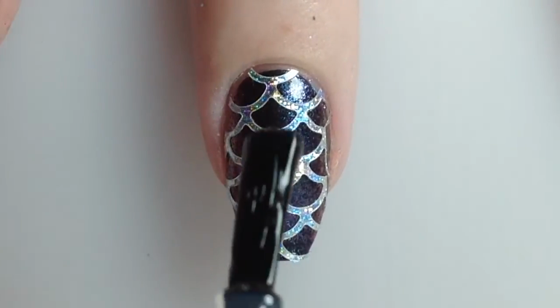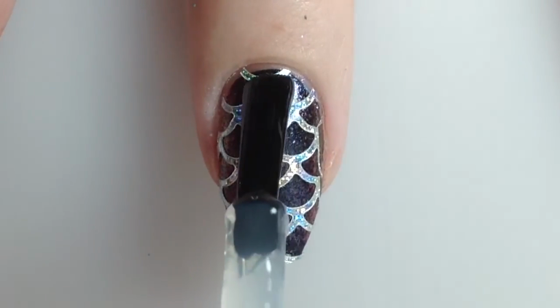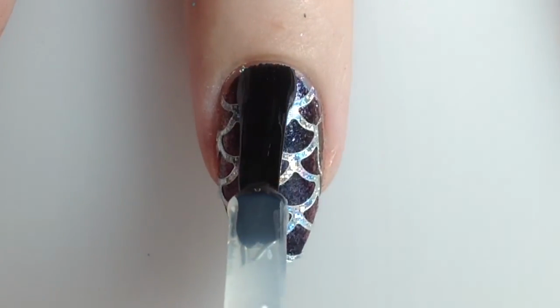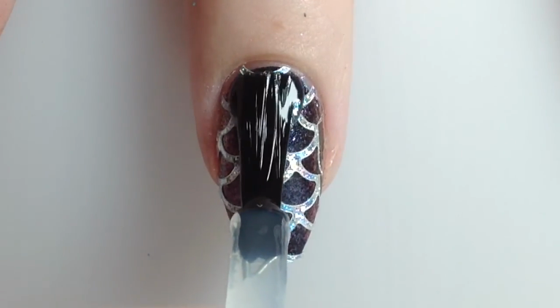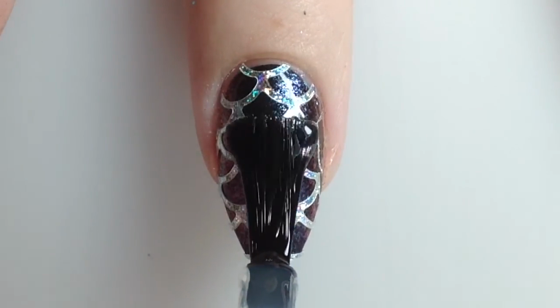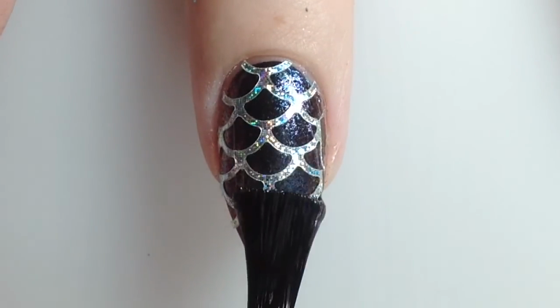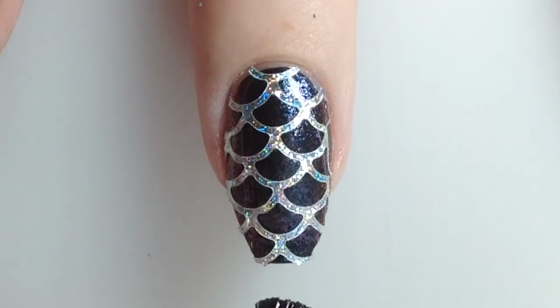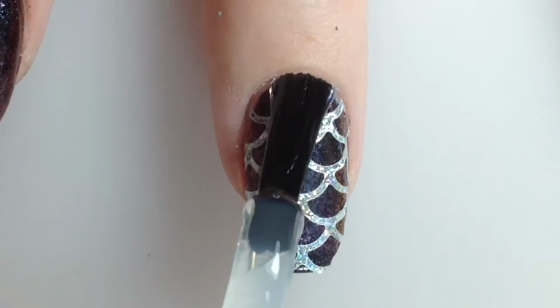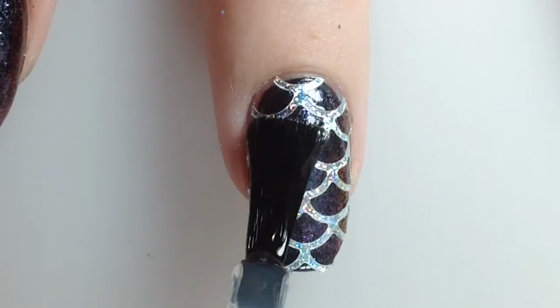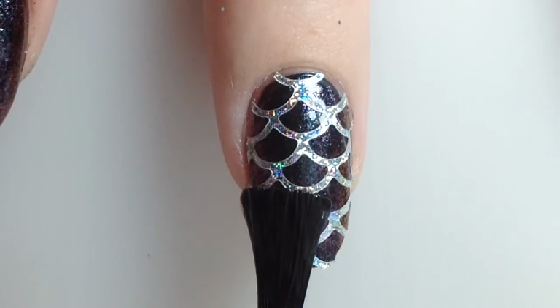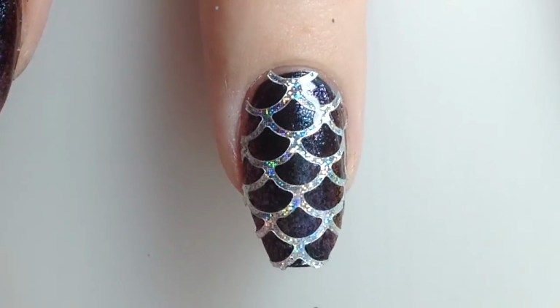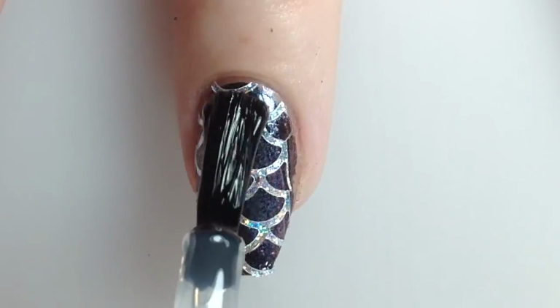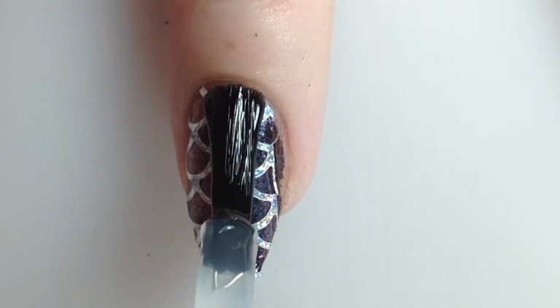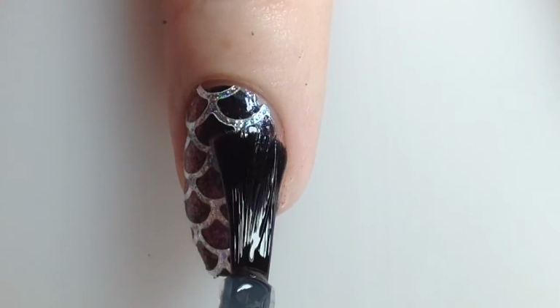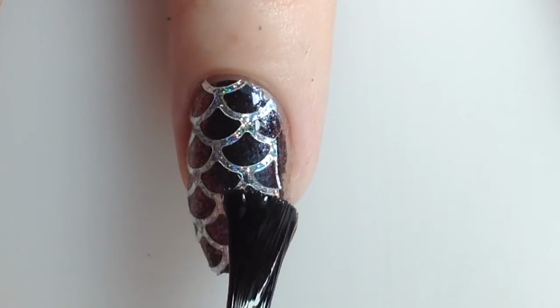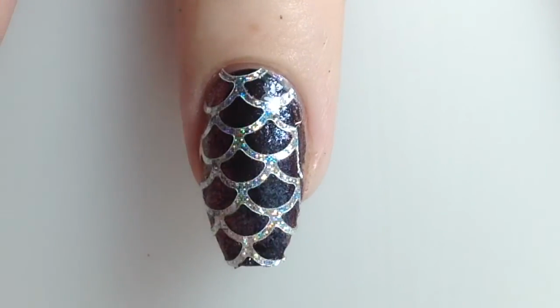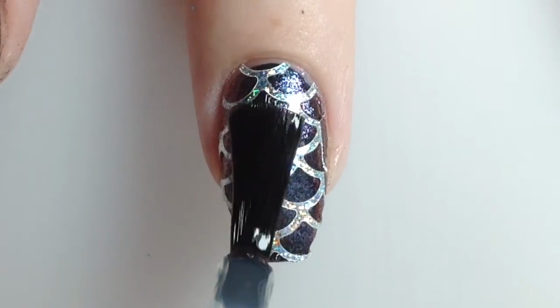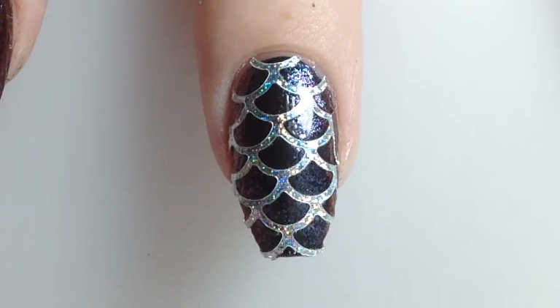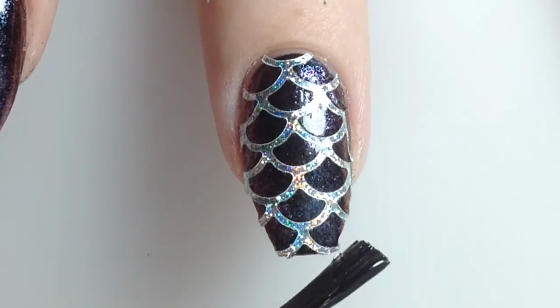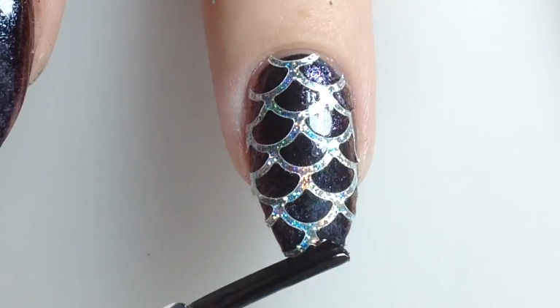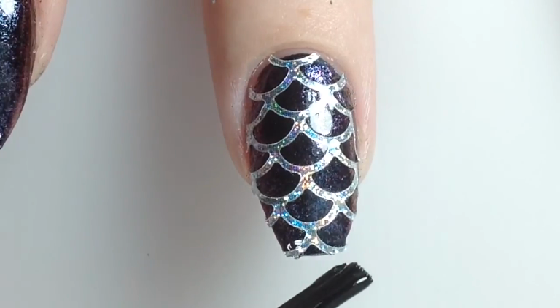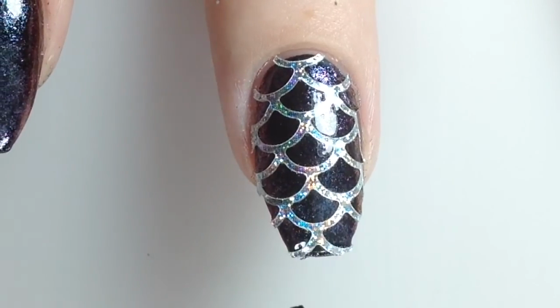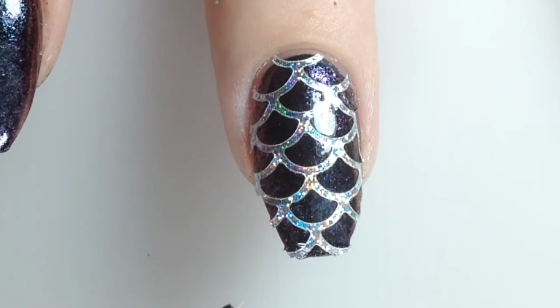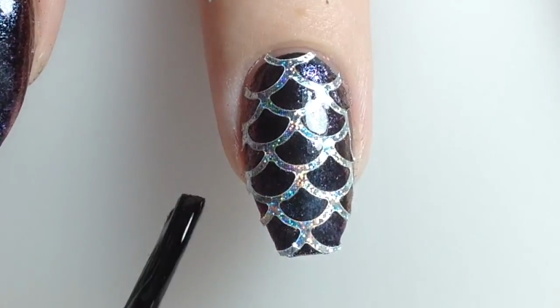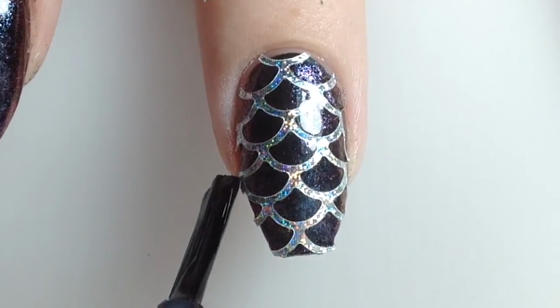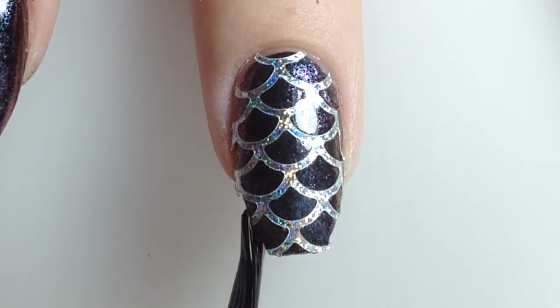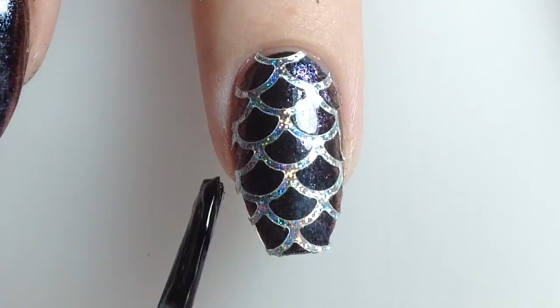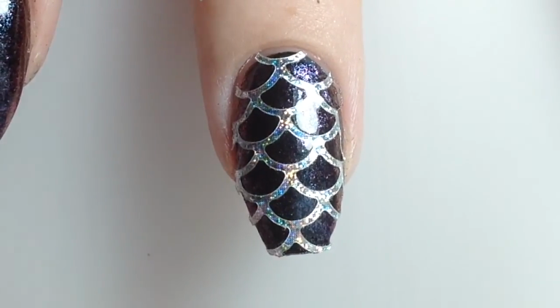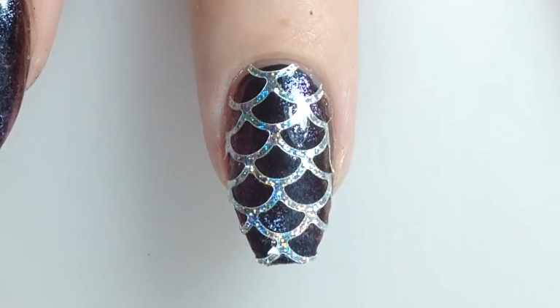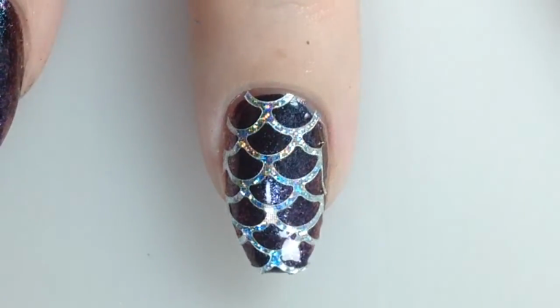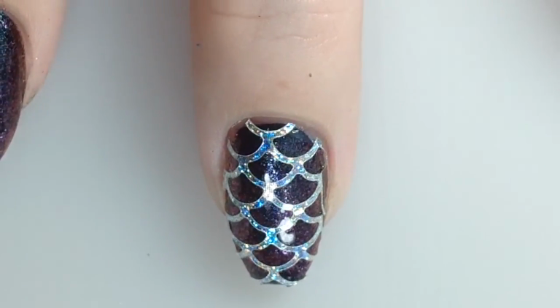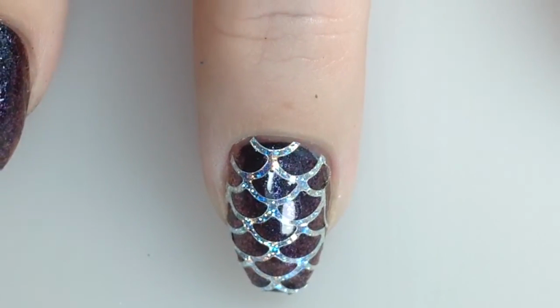Next I'm going to go in with top coat — Bohemian Polishes Flash Dry once more. I did two coats of top coat because after the first it was still a little bit textured, so I'm going to let this dry and then do another coat of top coat off camera.